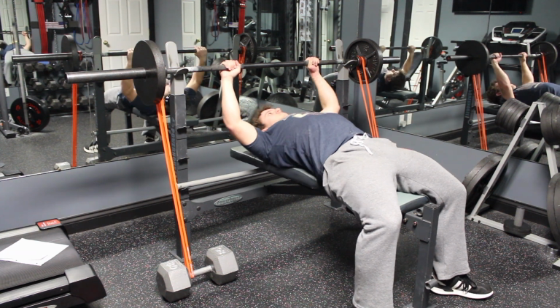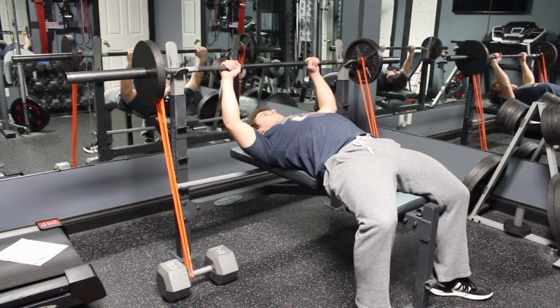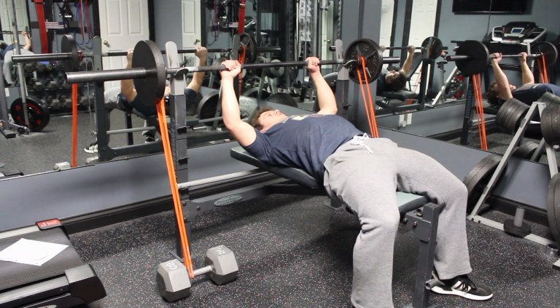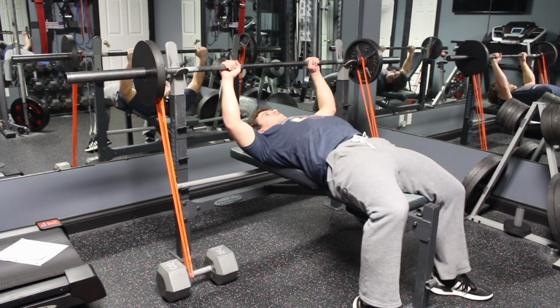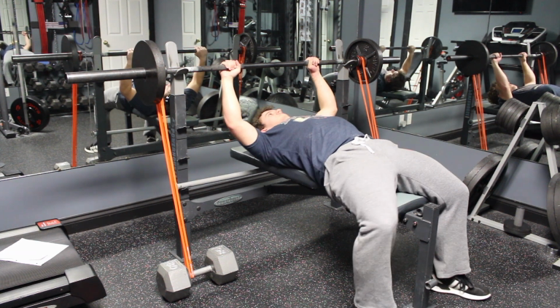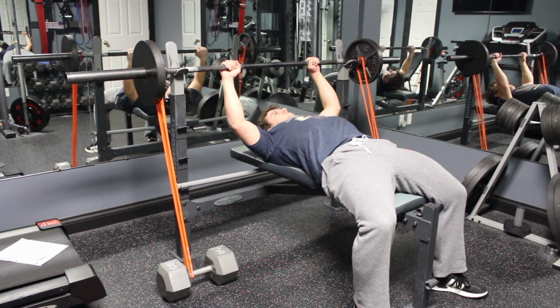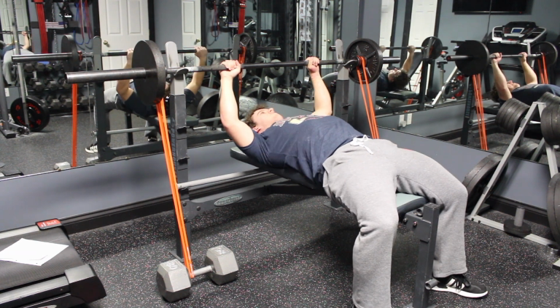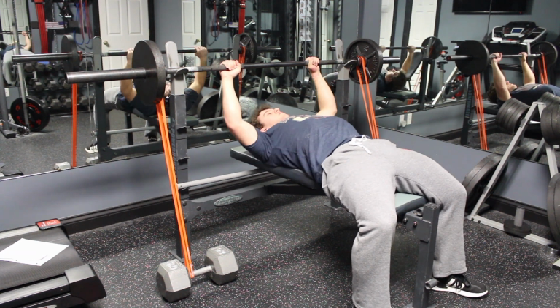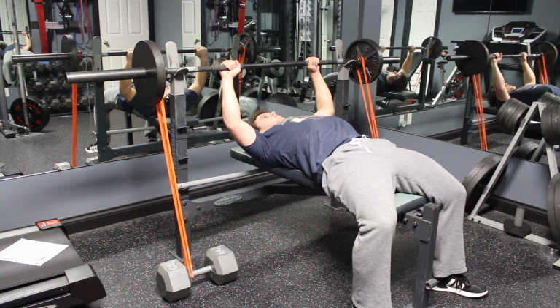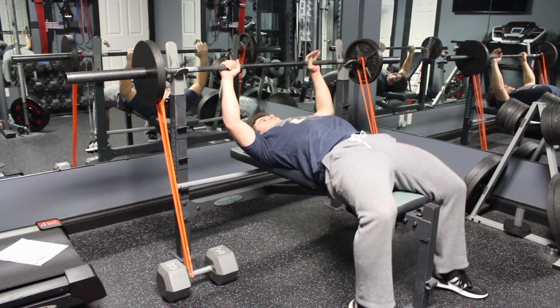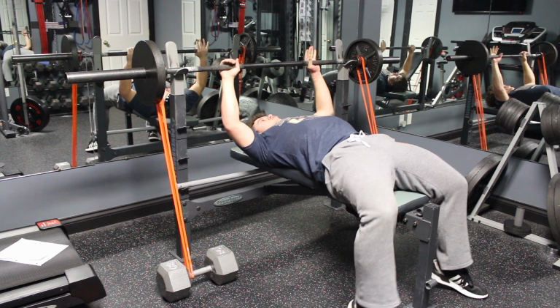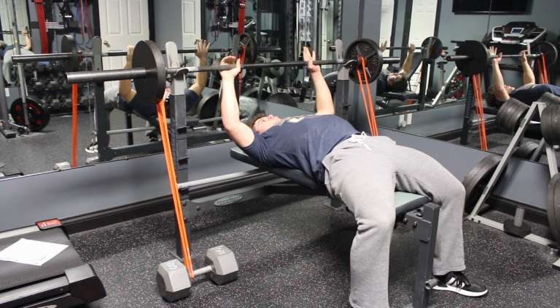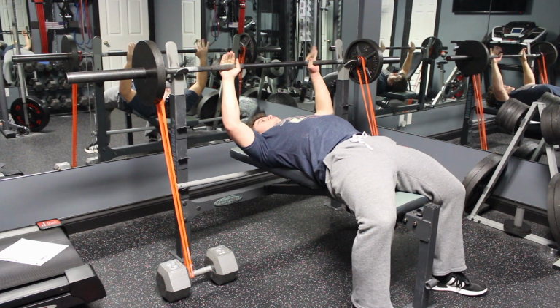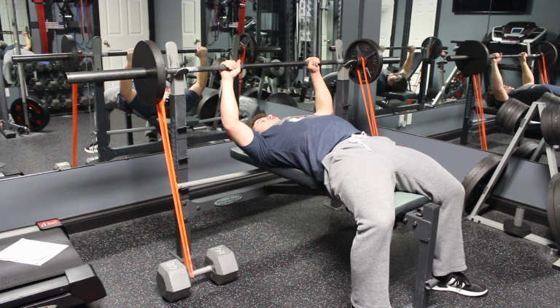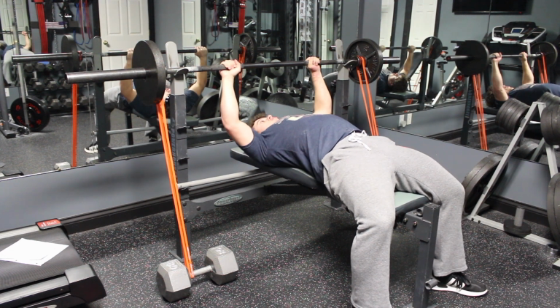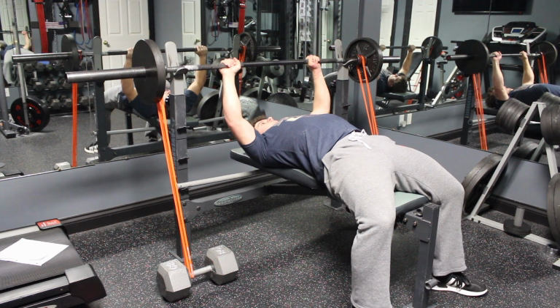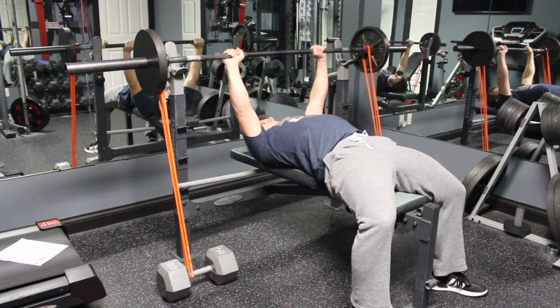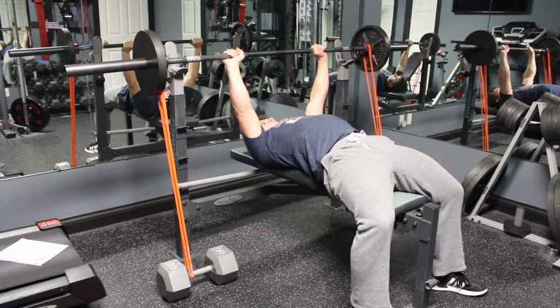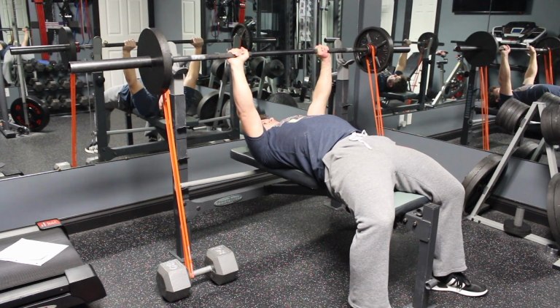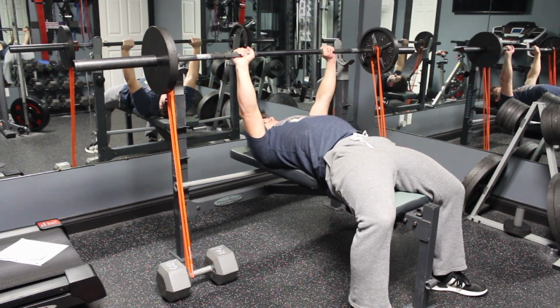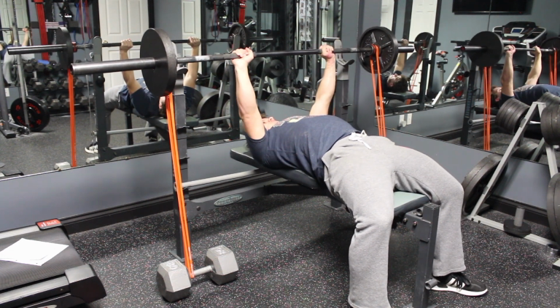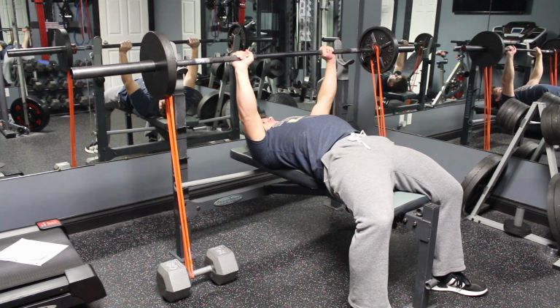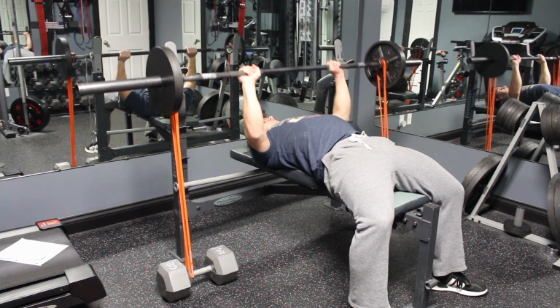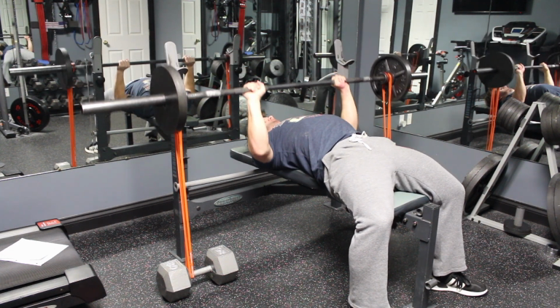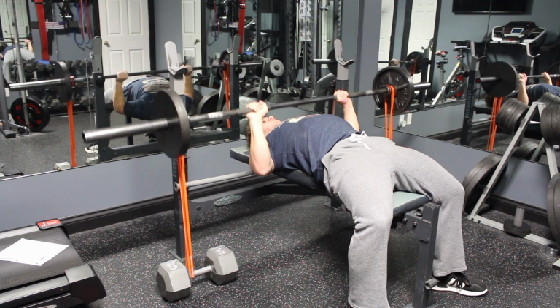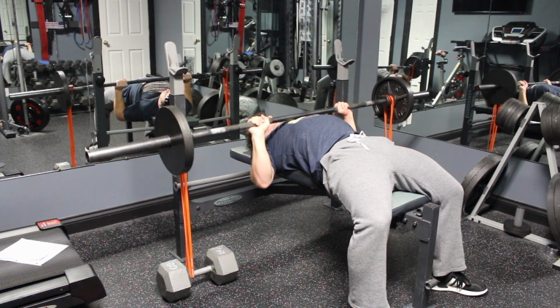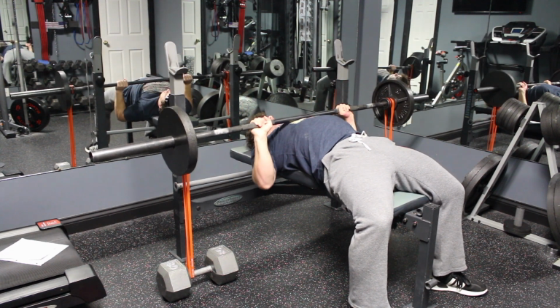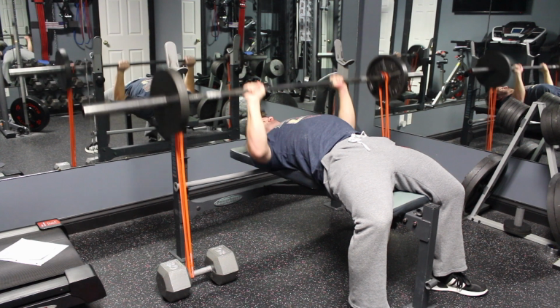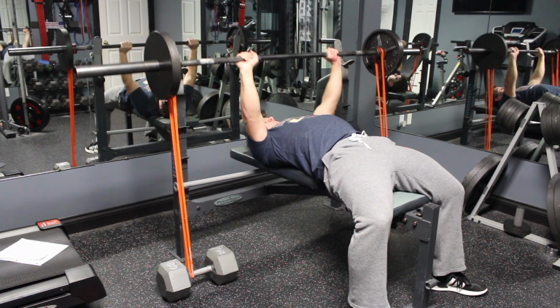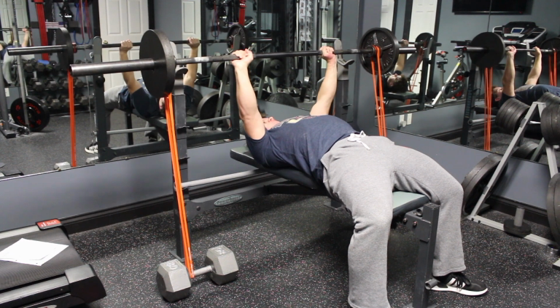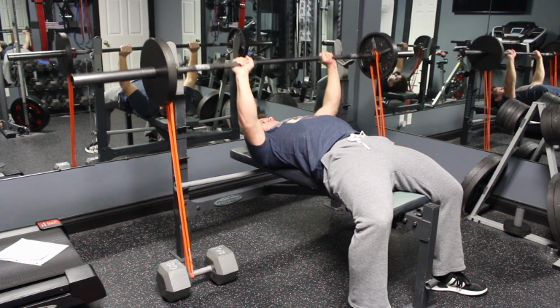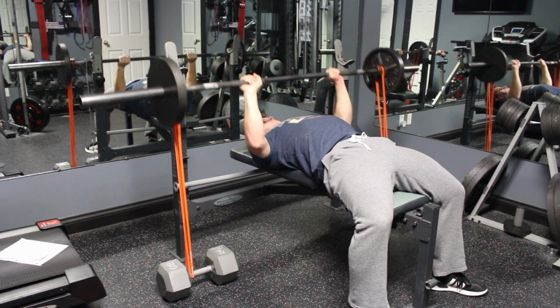Right now in my training, I'm not using that much band tension — I'm using the second weakest bands that I have in the set, but I will use heavier bands in the future as I get stronger with the movement.